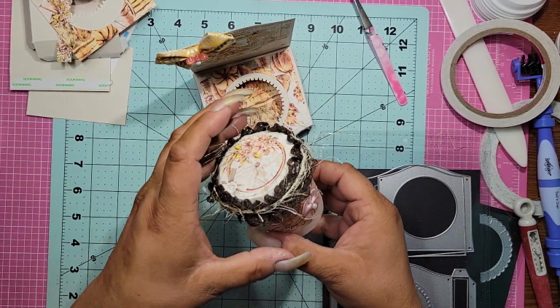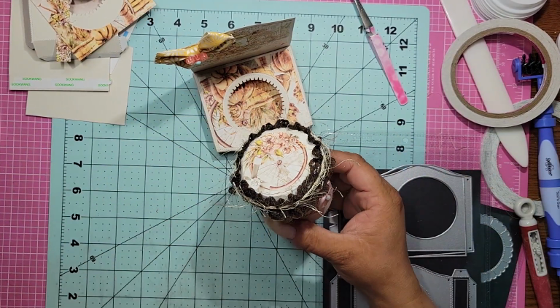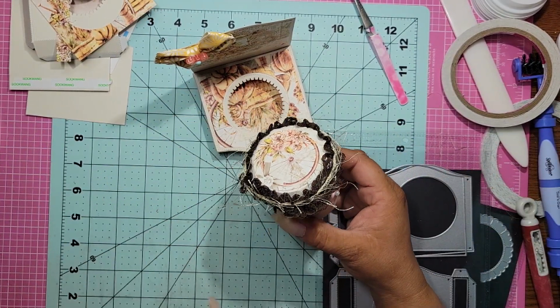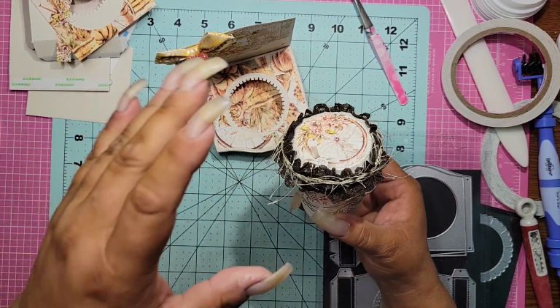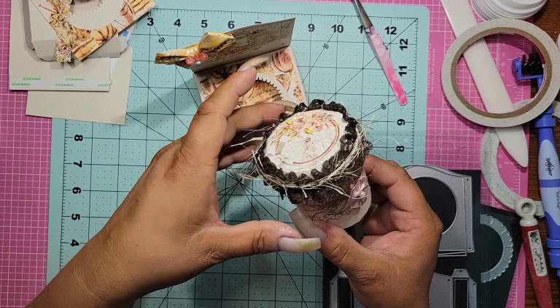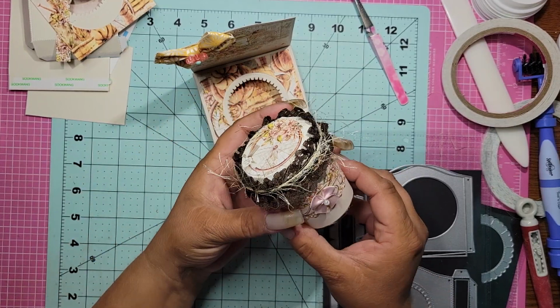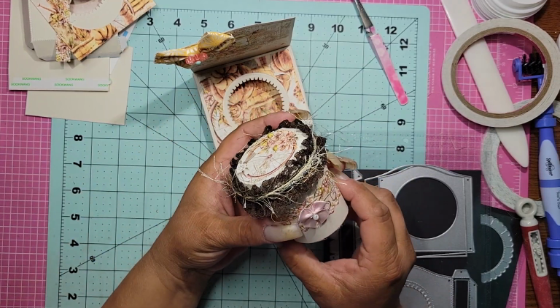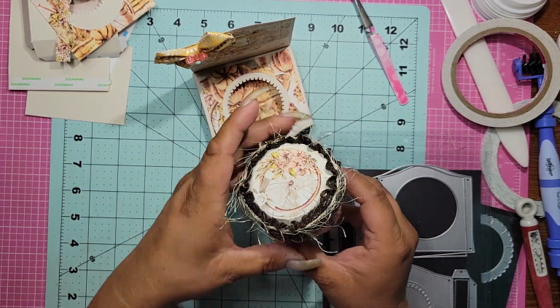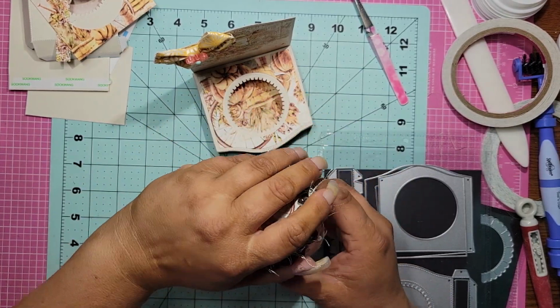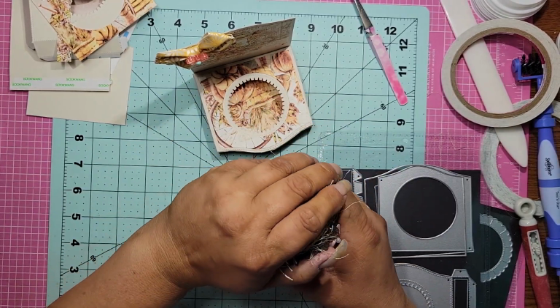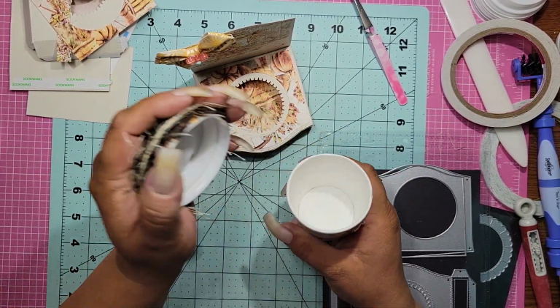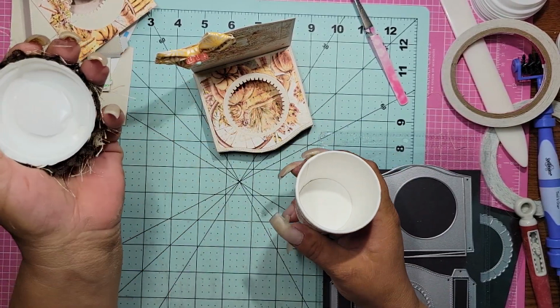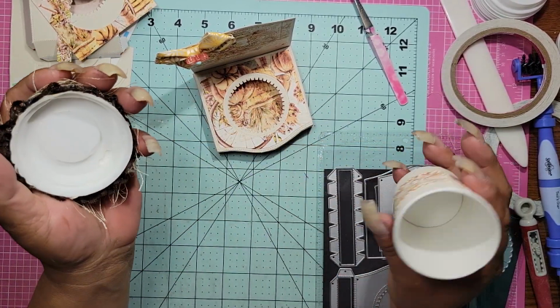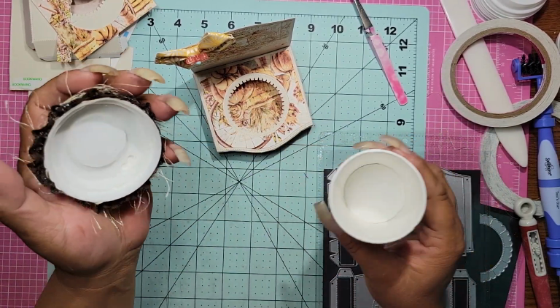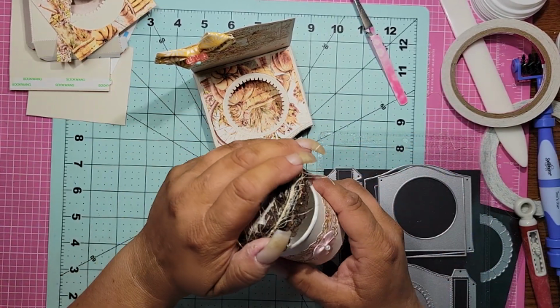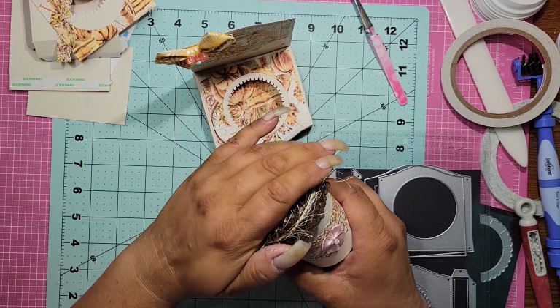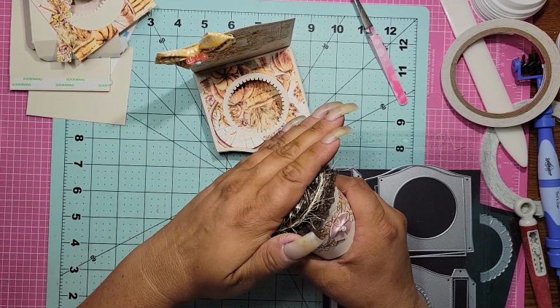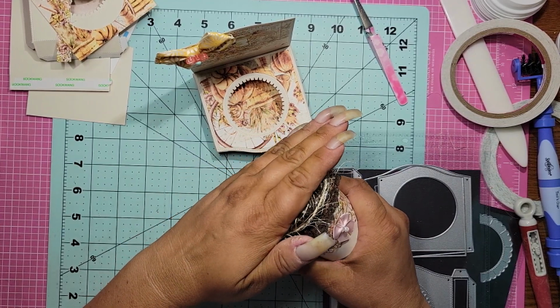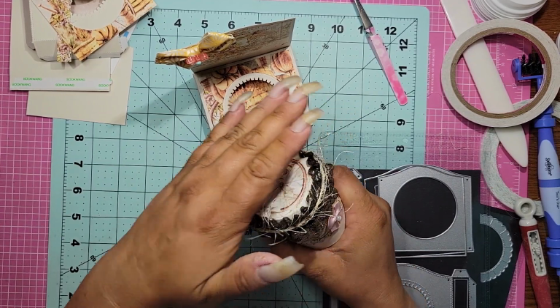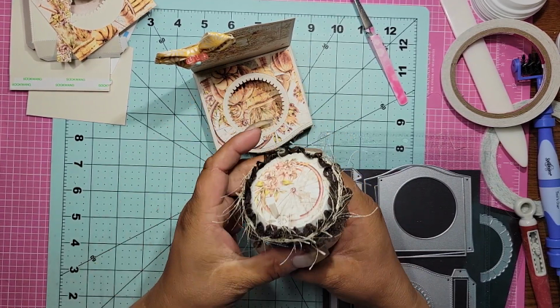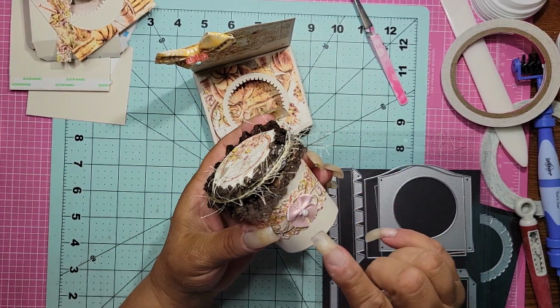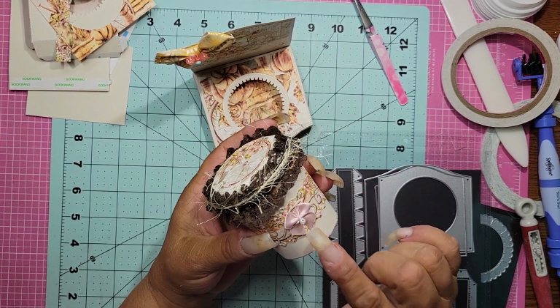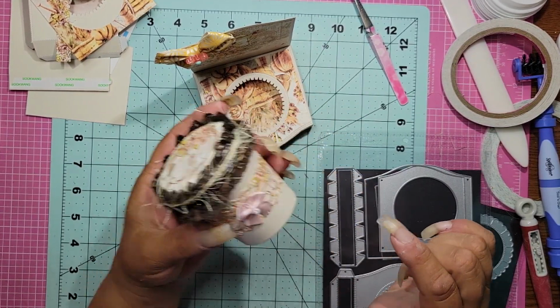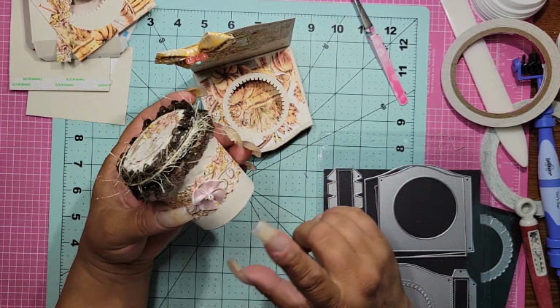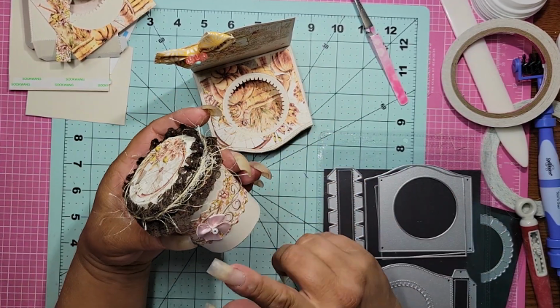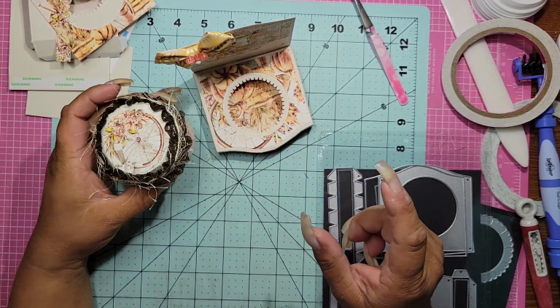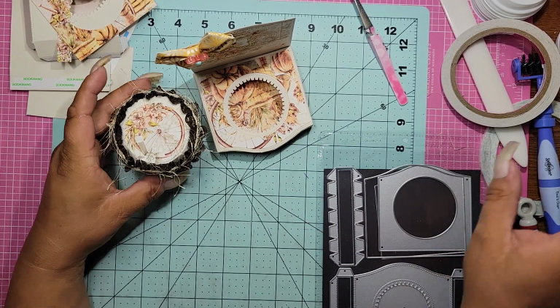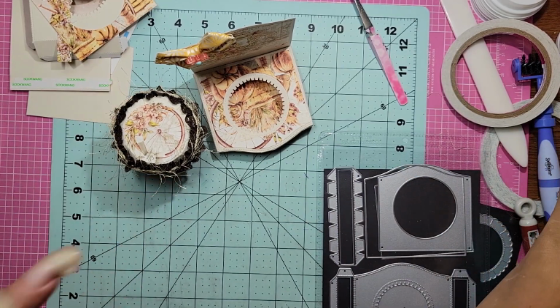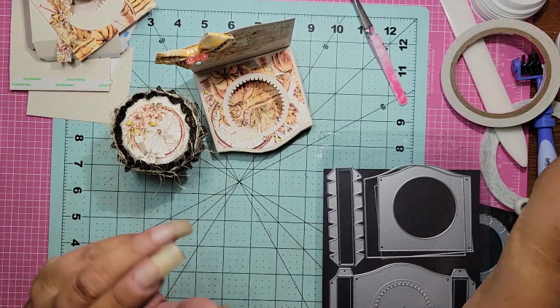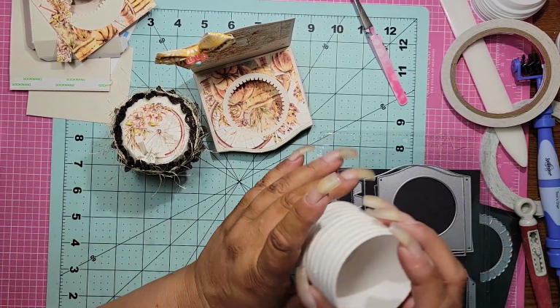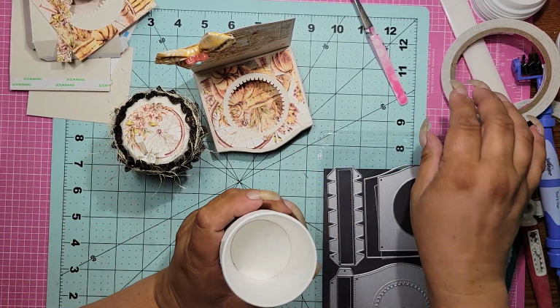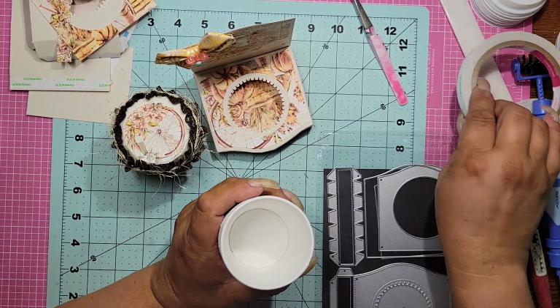Look at how adorable this is. It's a cup so you could fill it up with goodies — how stinking cute, right? I put a little bow and then the paper, but I cheated and I had to.